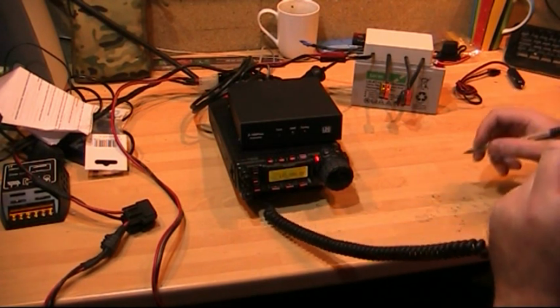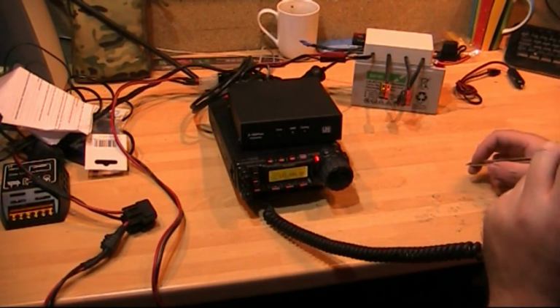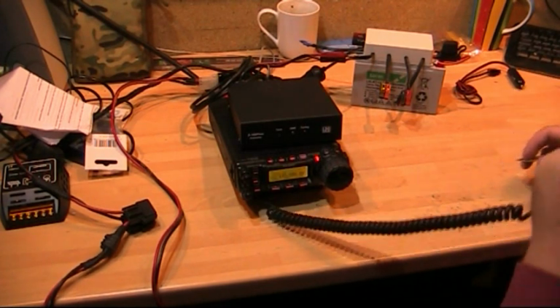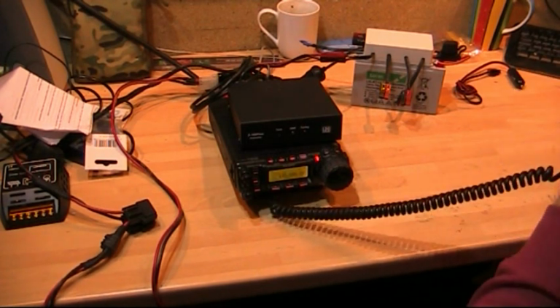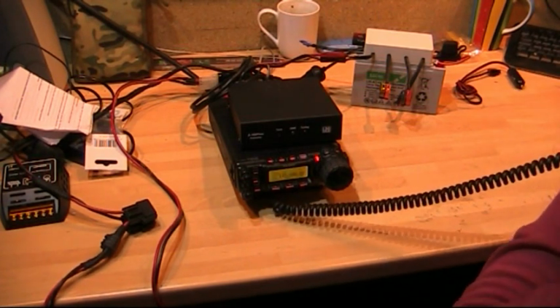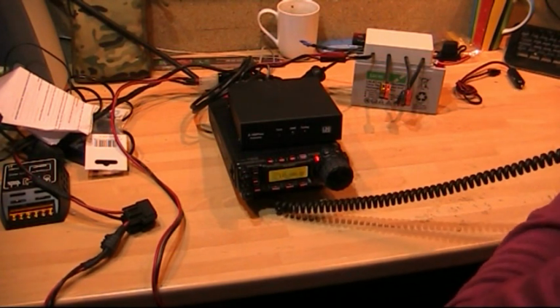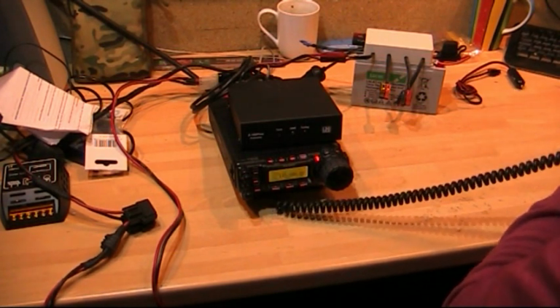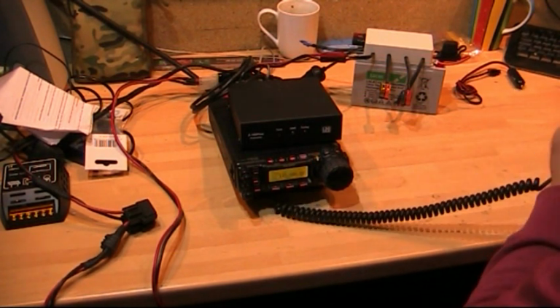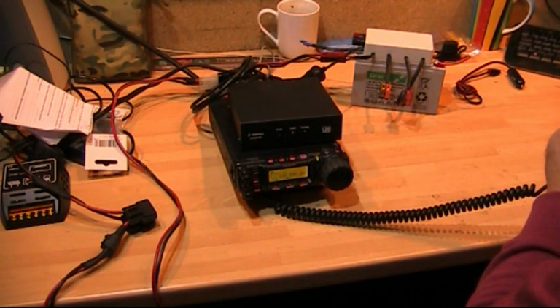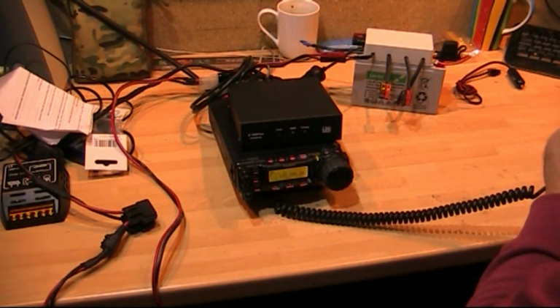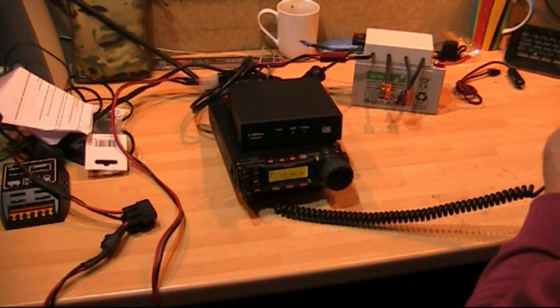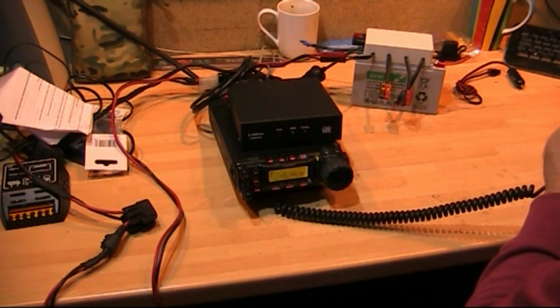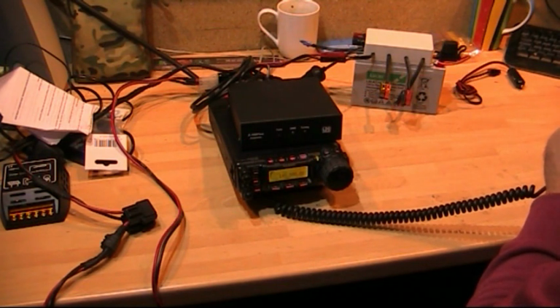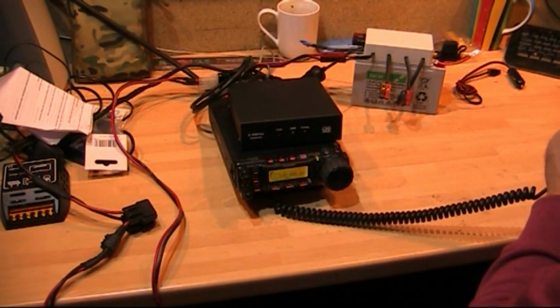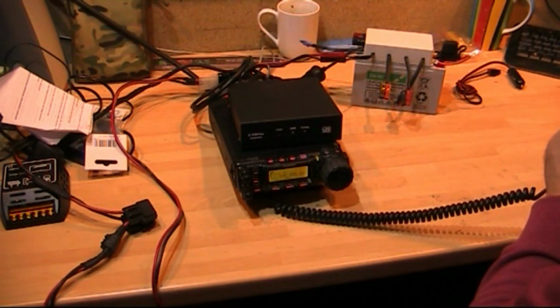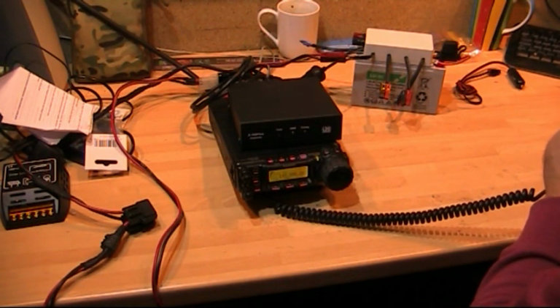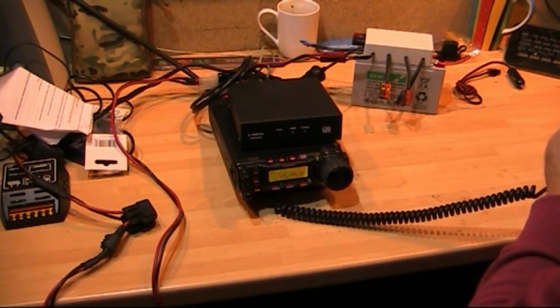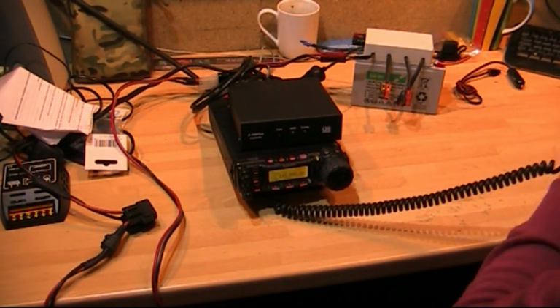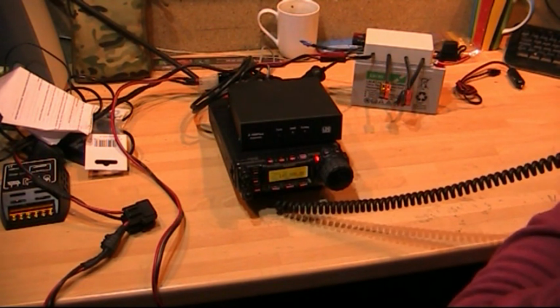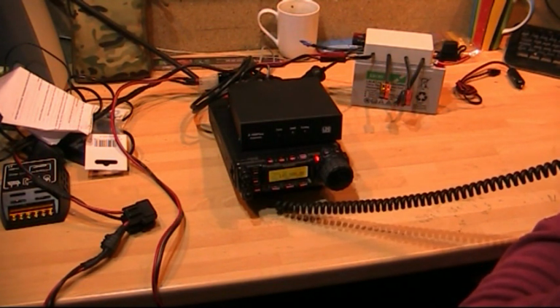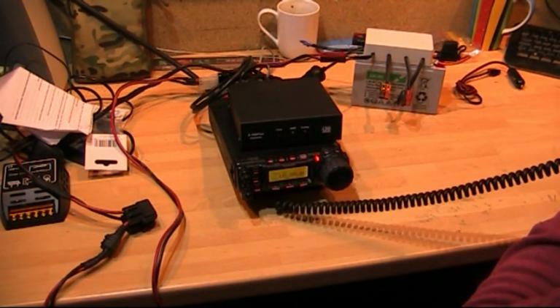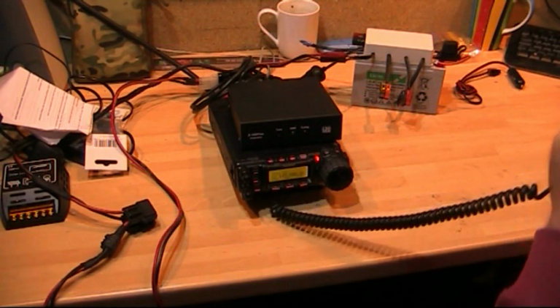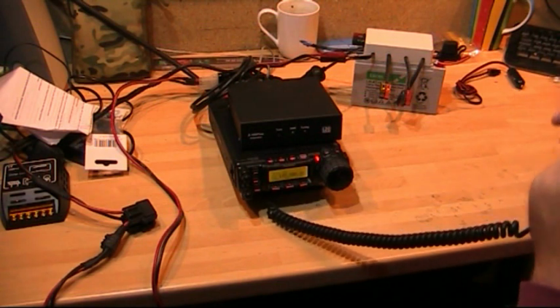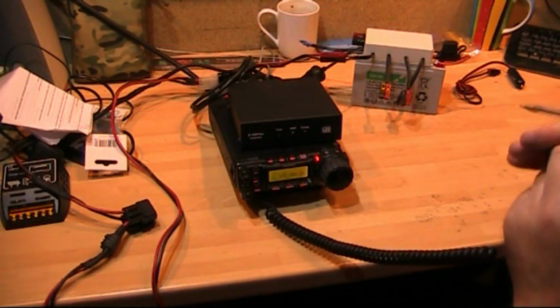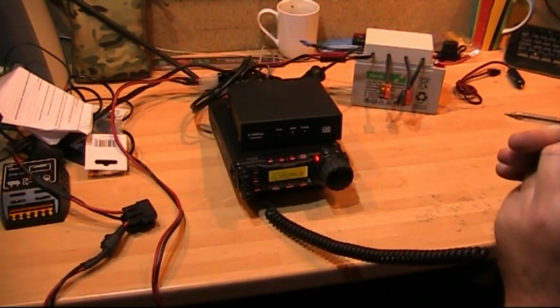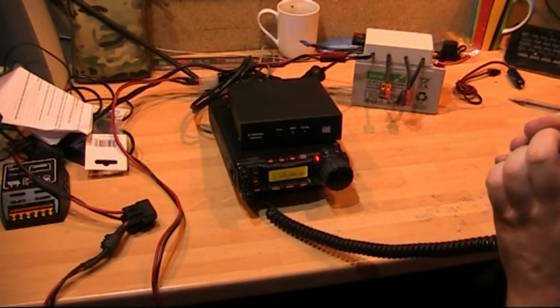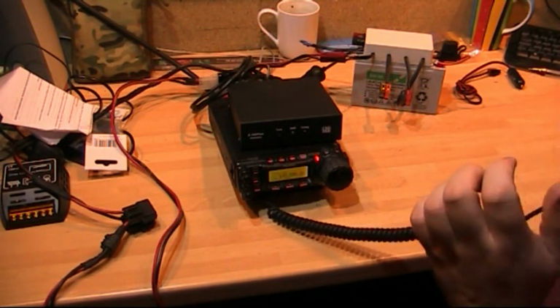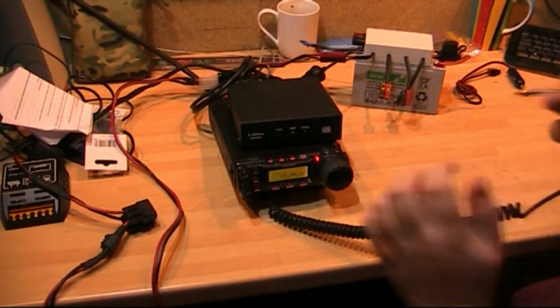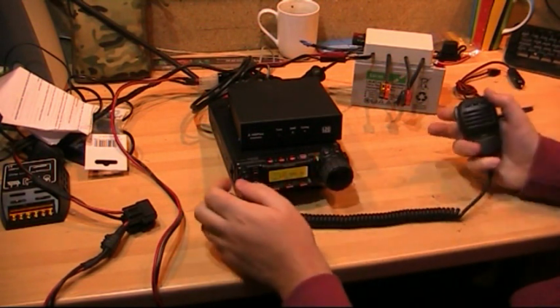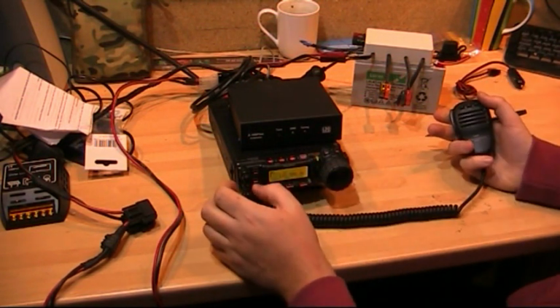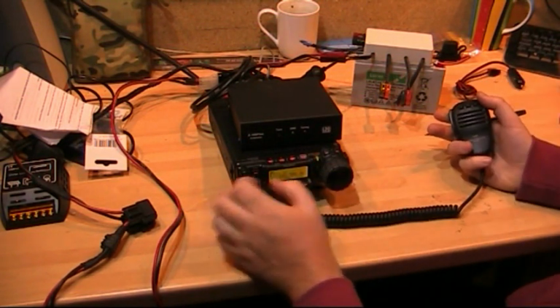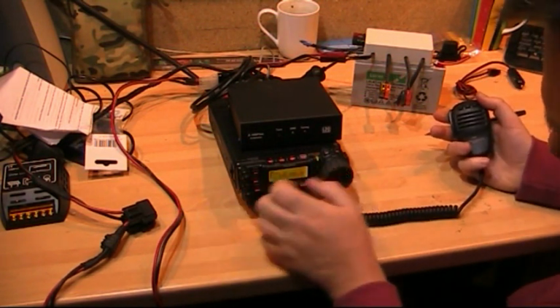M6 station, just go ahead and get your call sign please. It's M6 November November Kilo. Excellent. Okay, do you want to just try taking it to 145.450? Clear, we're going on.